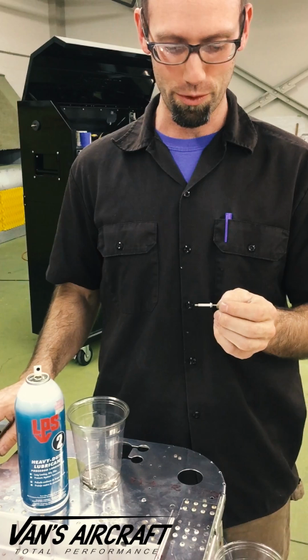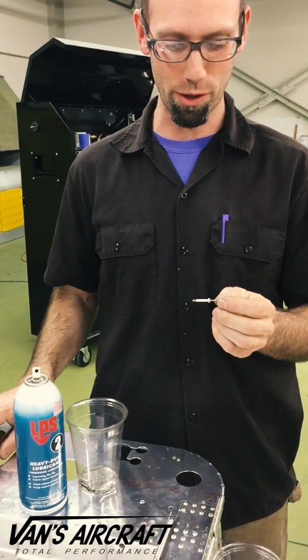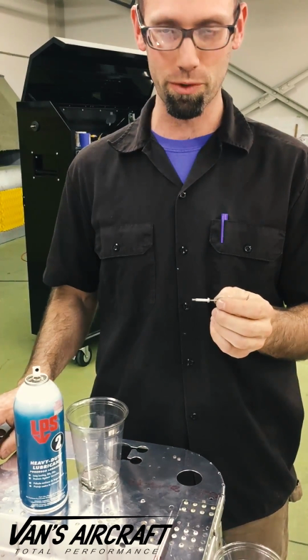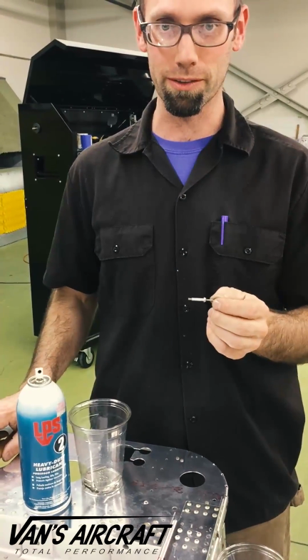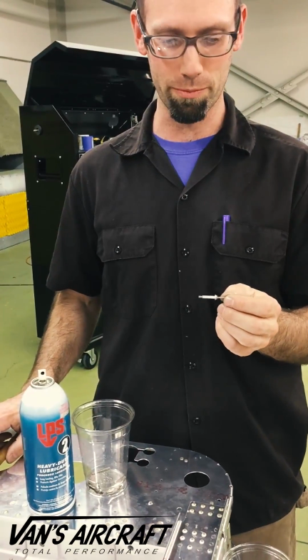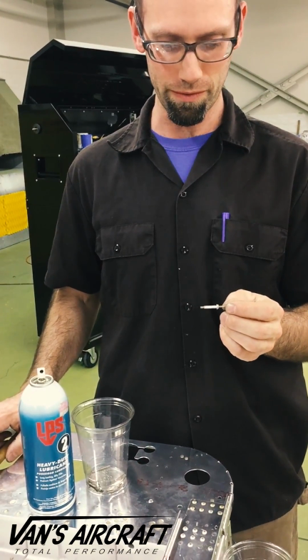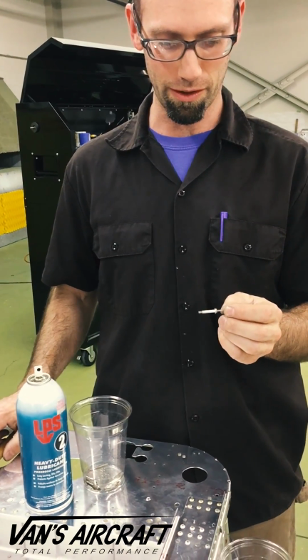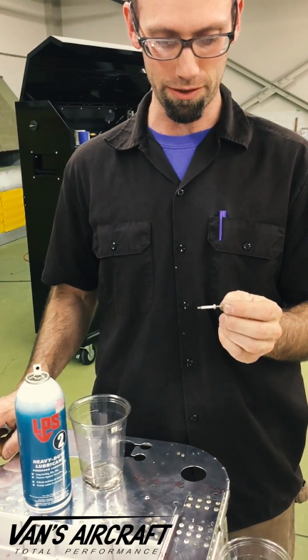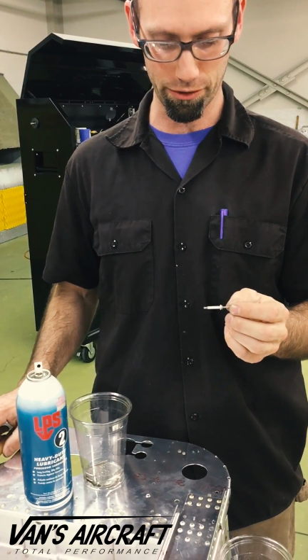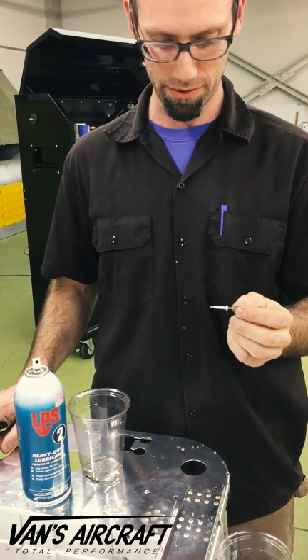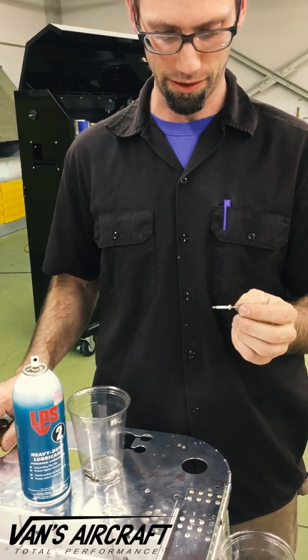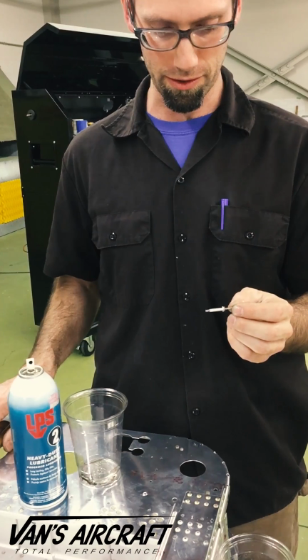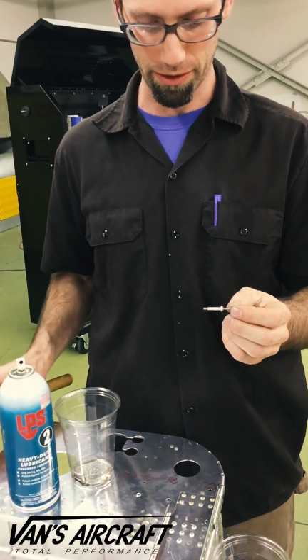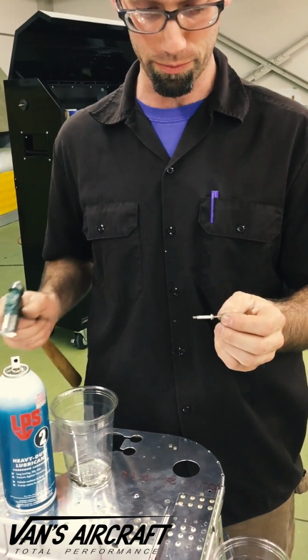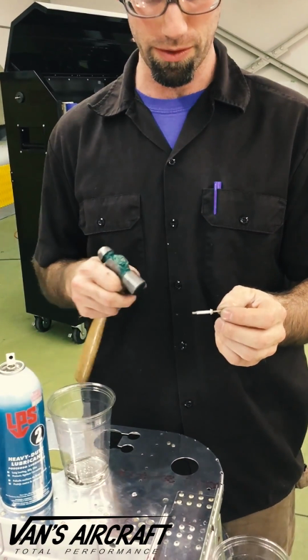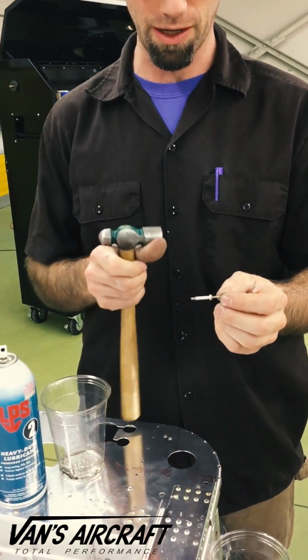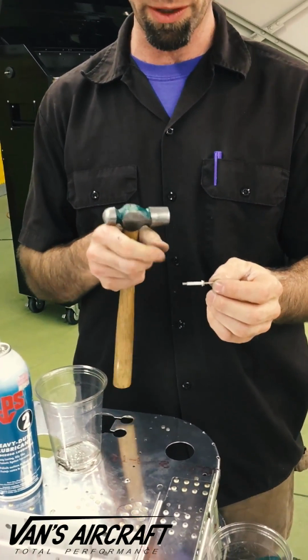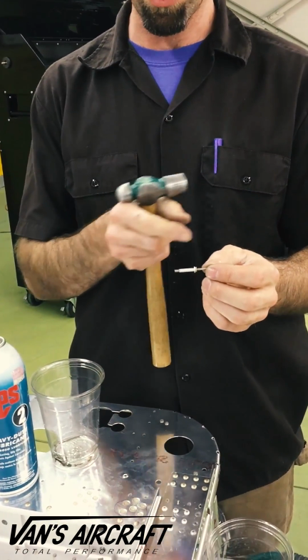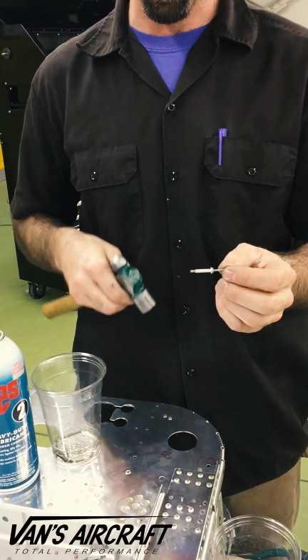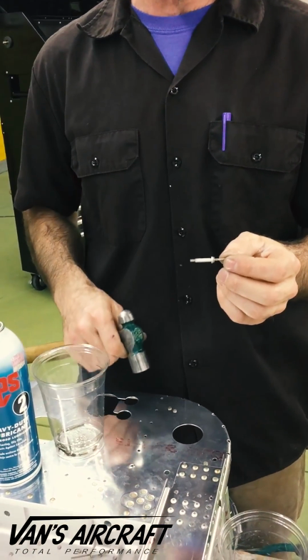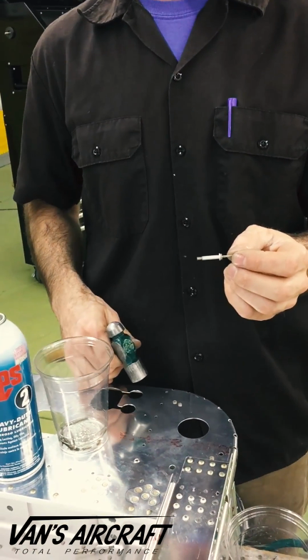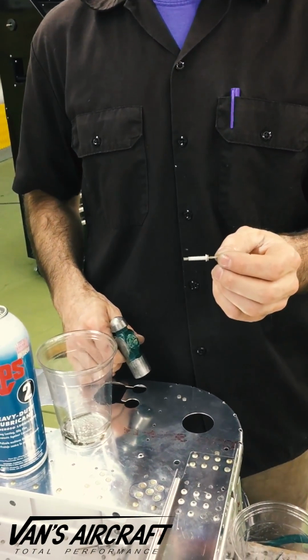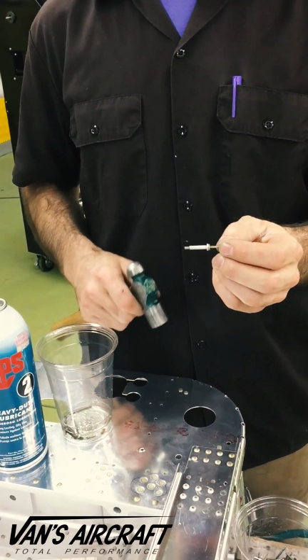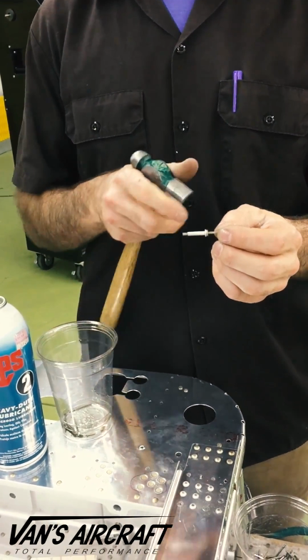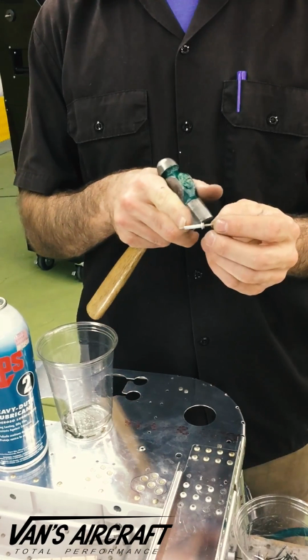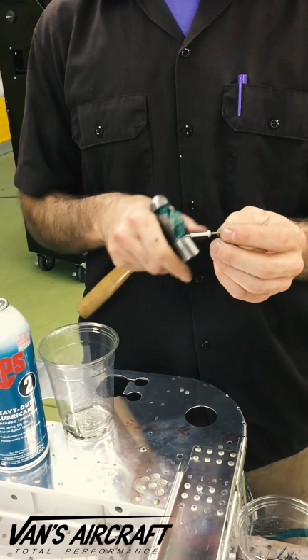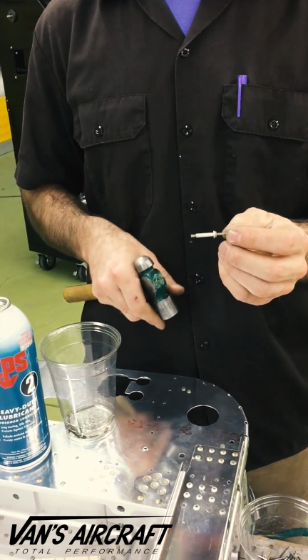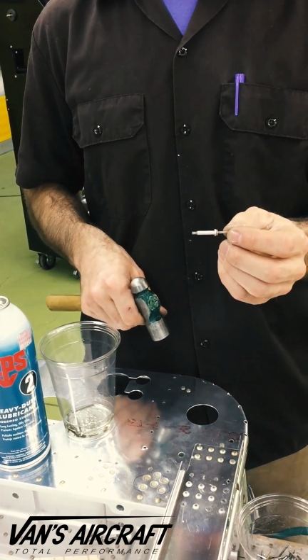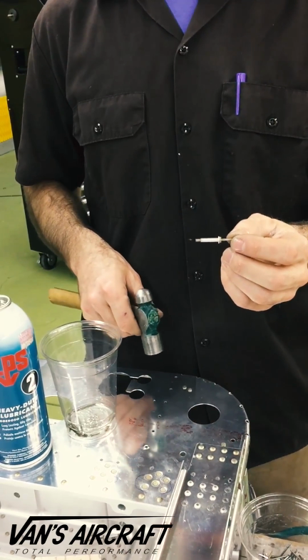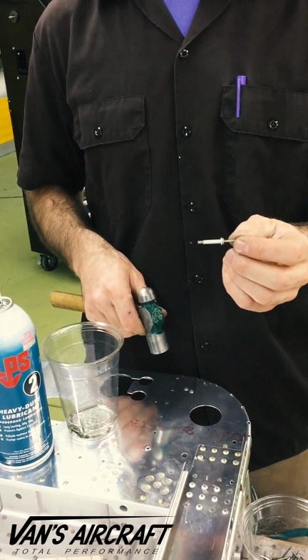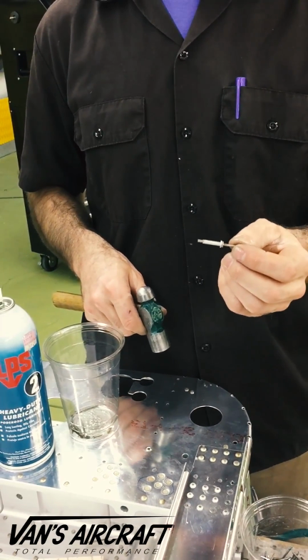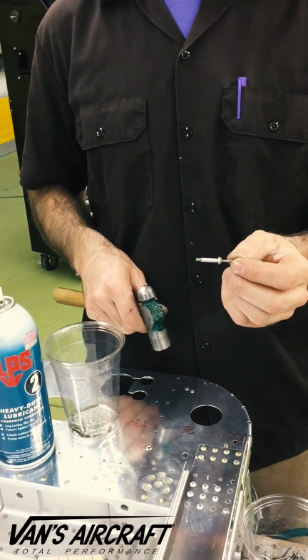We have had problems with the consistent pull on these cherry rivets and getting the snap ring to snap into place and the mandrel to pull as far as it should. And it's due to lack of lubrication within the rivet body.